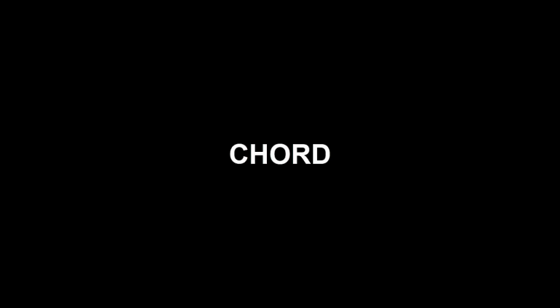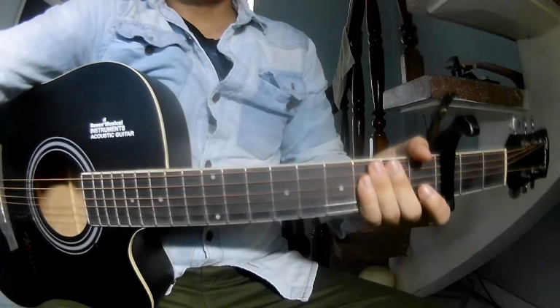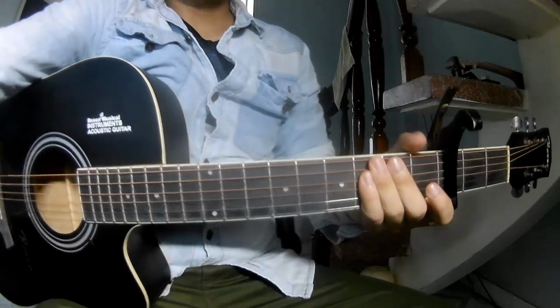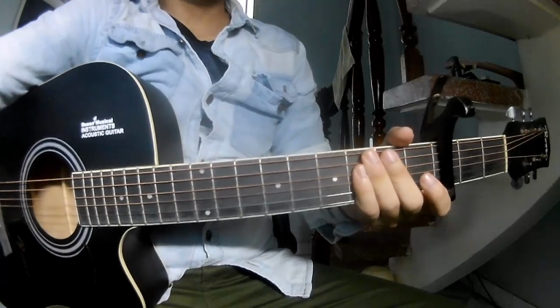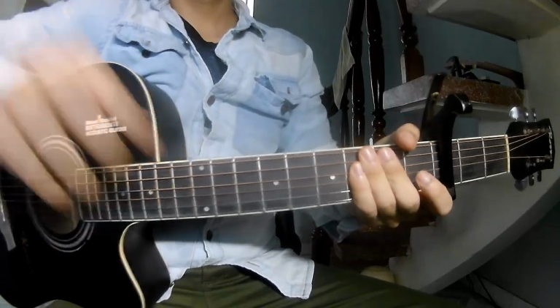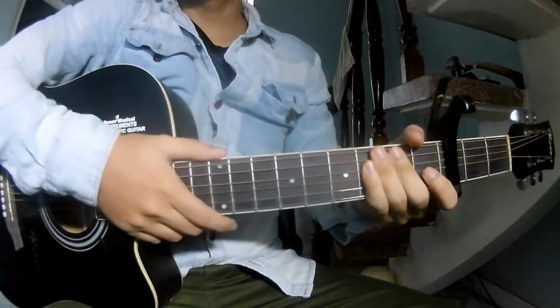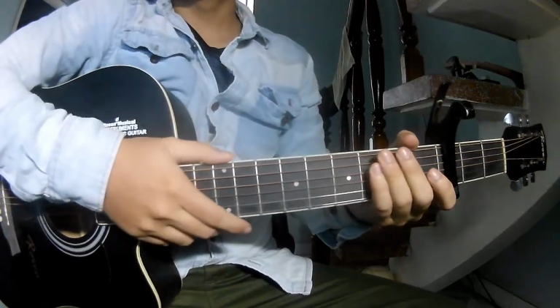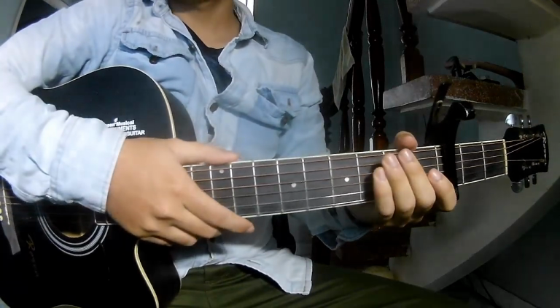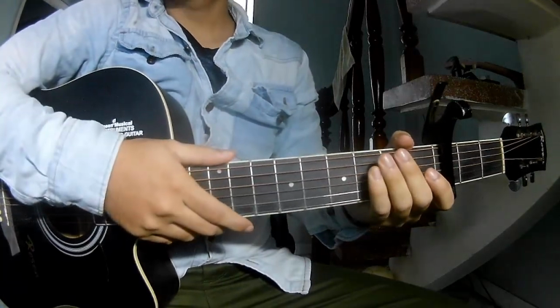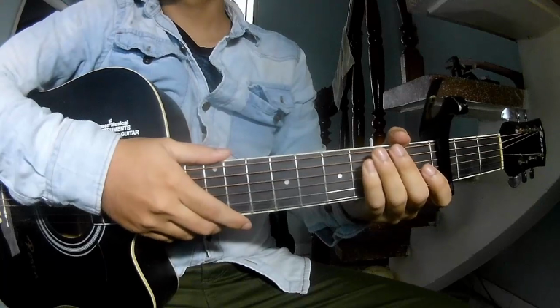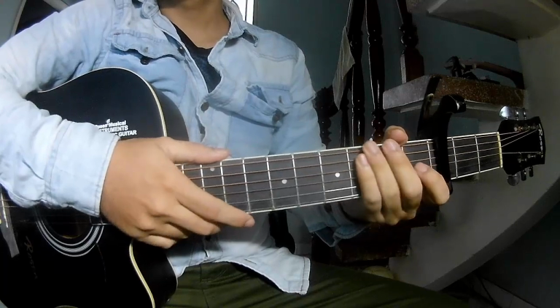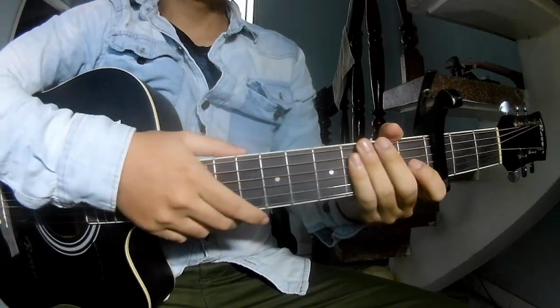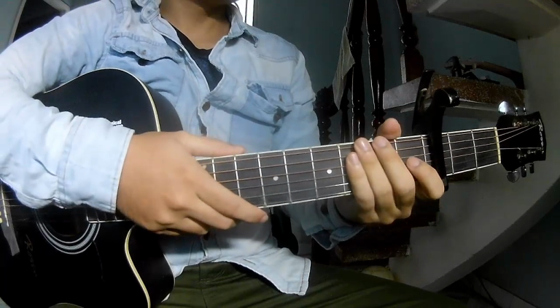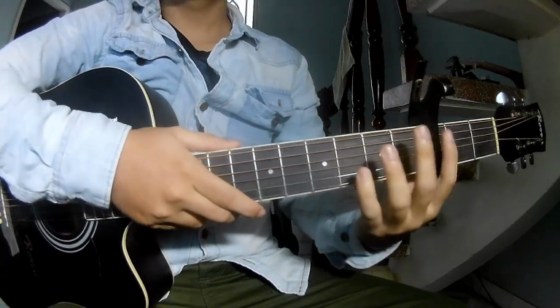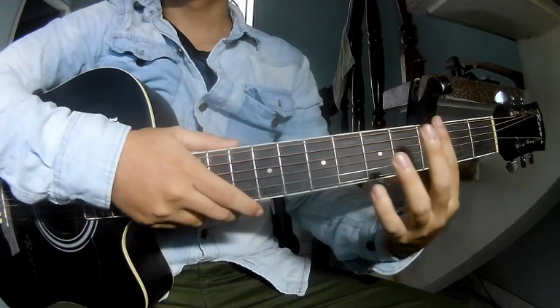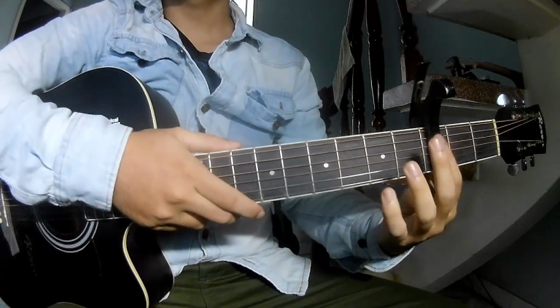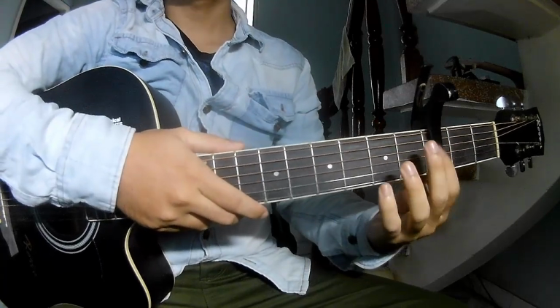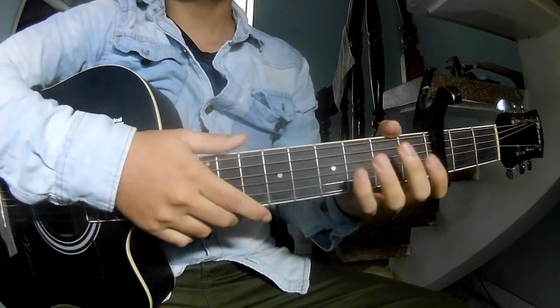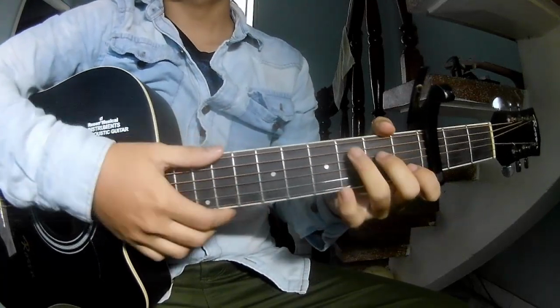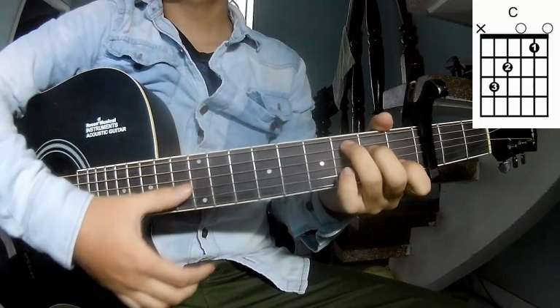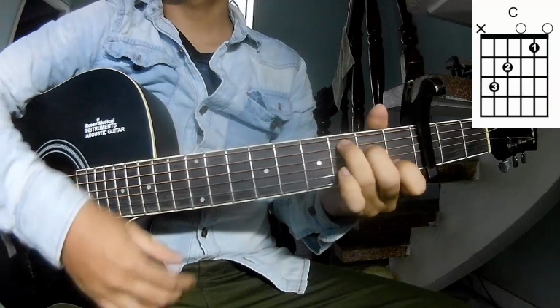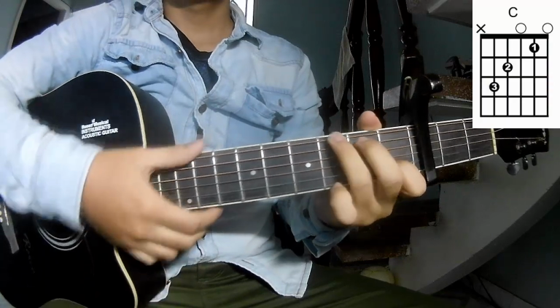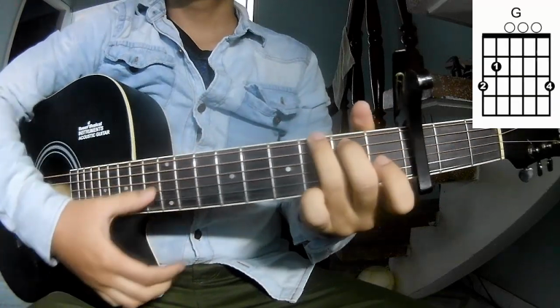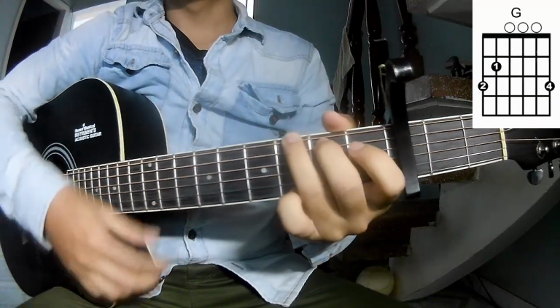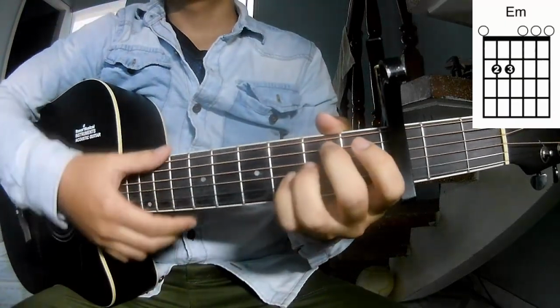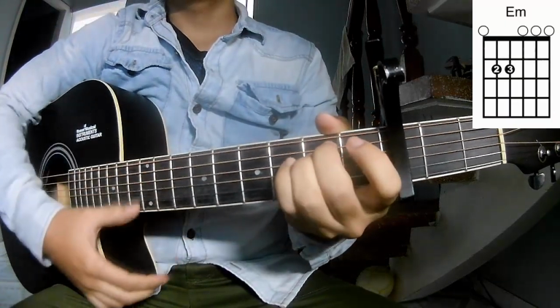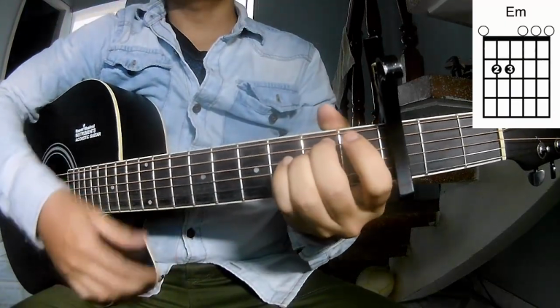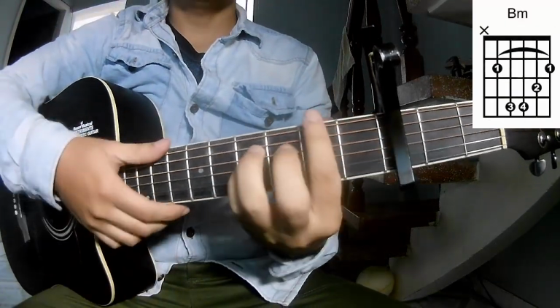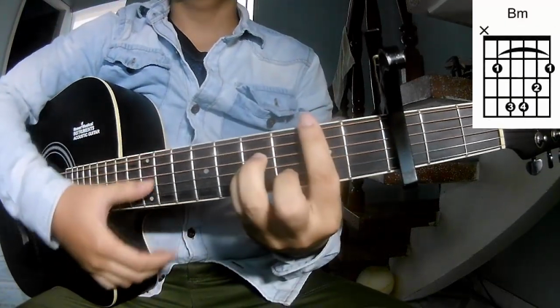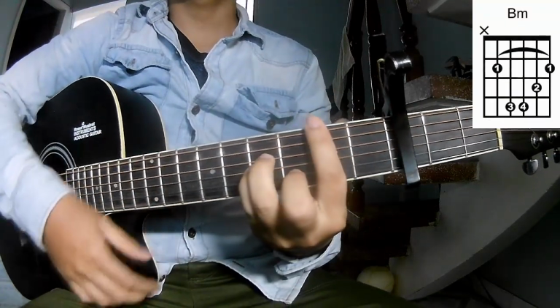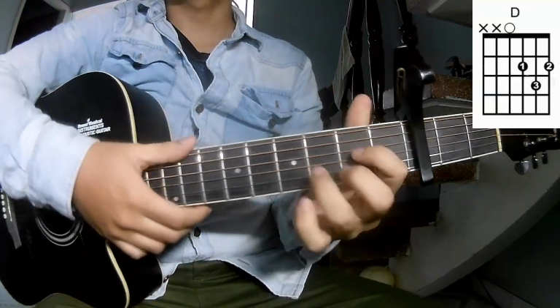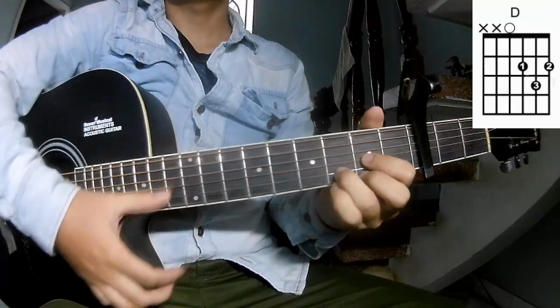Hi everyone, today we'll see how to play guitar. The chords to this song are C, G, Em, and D.